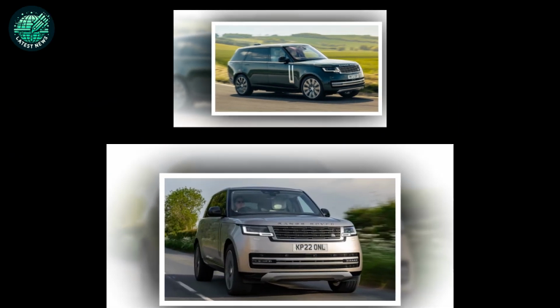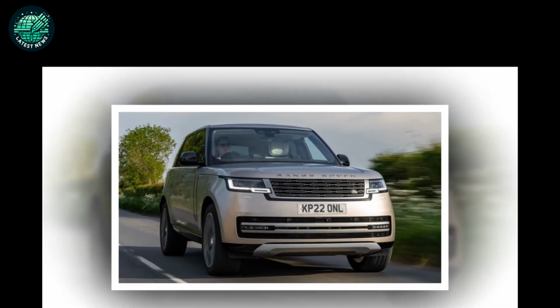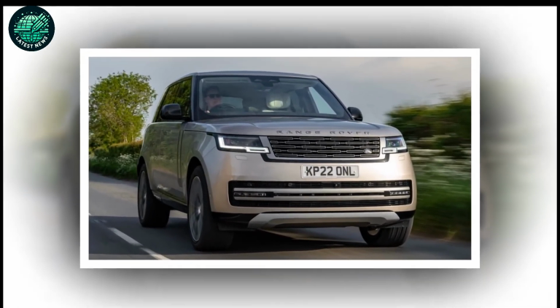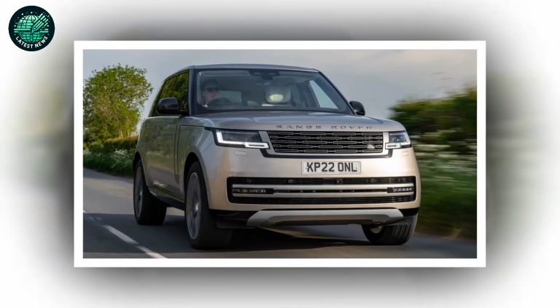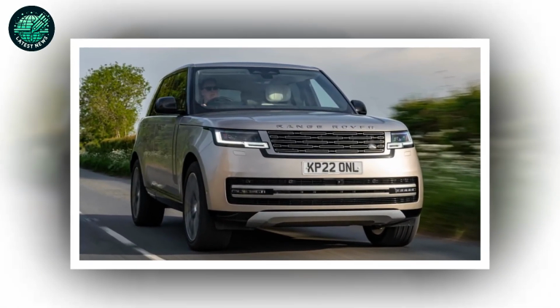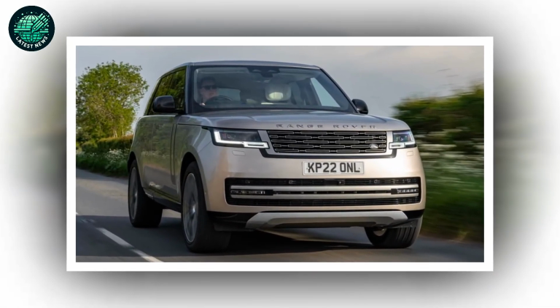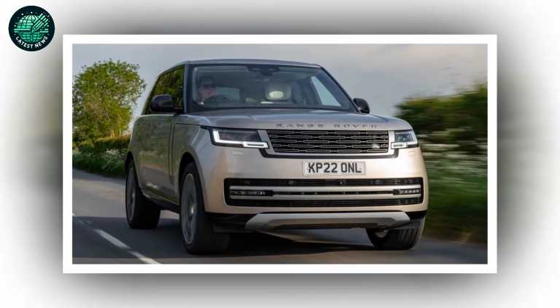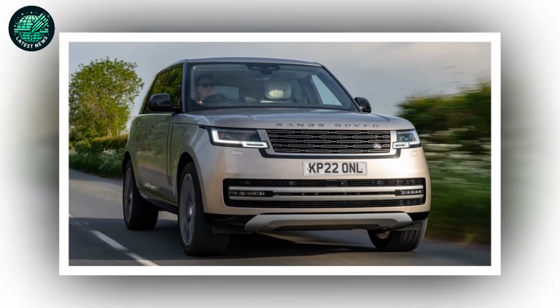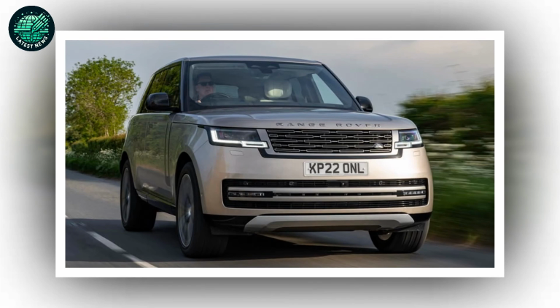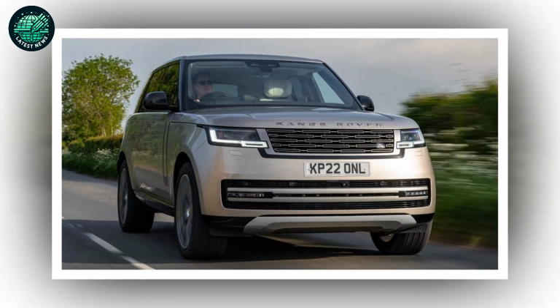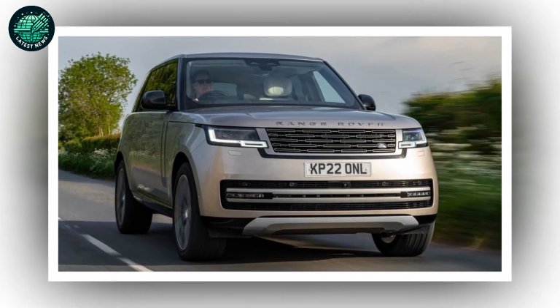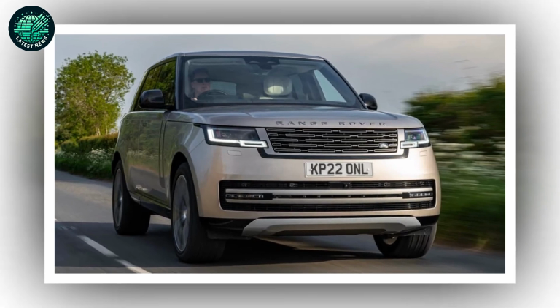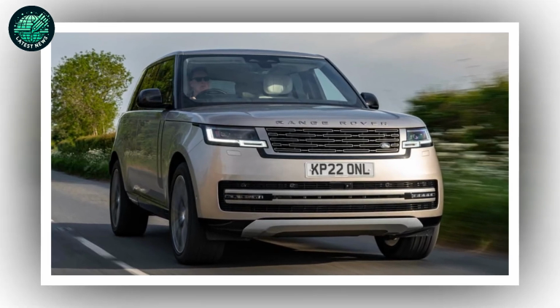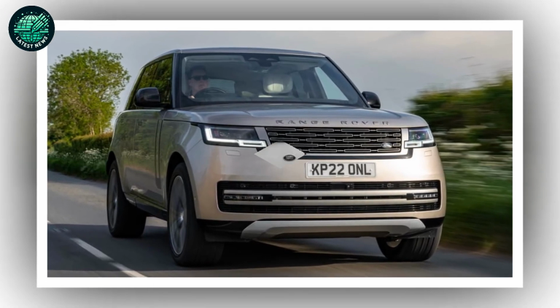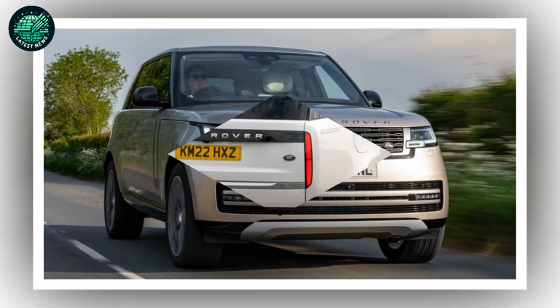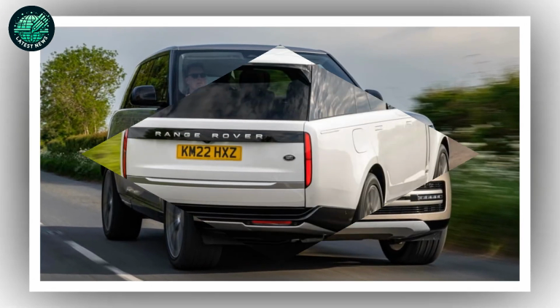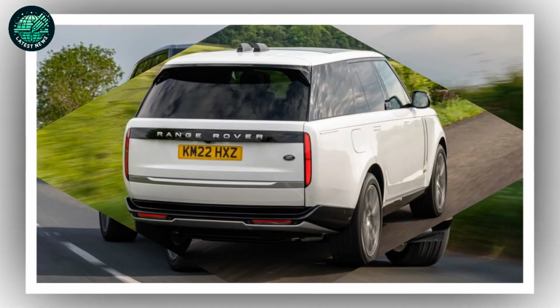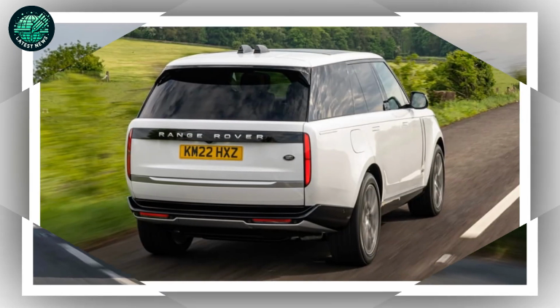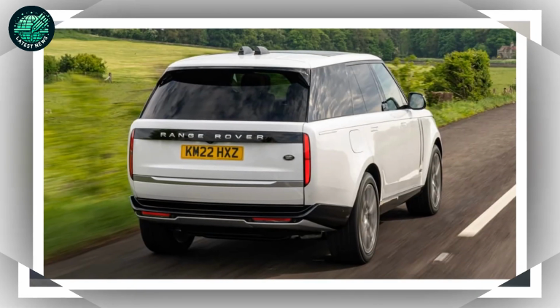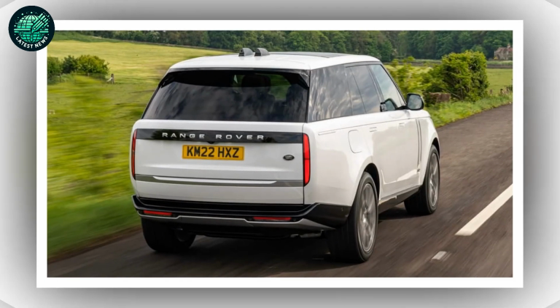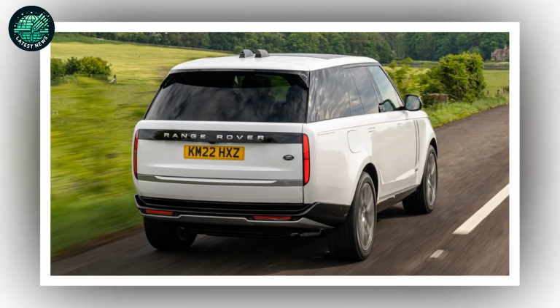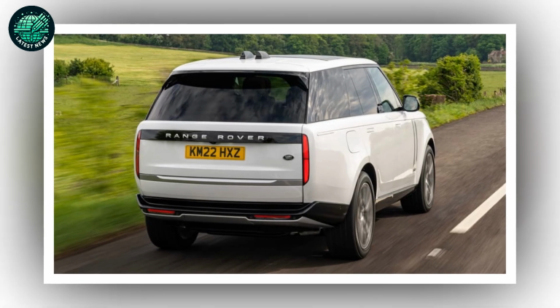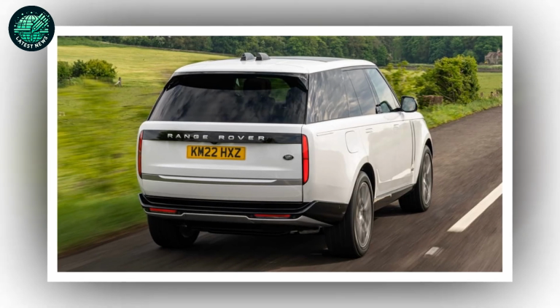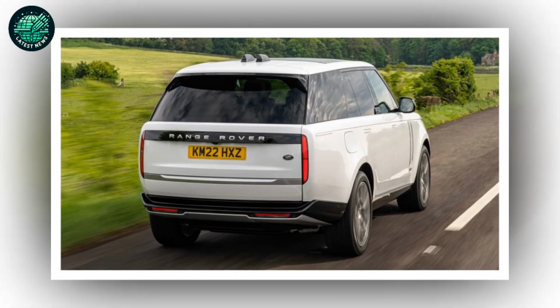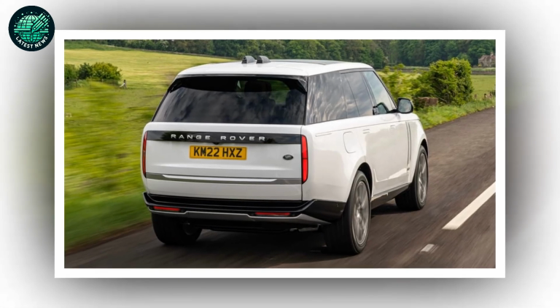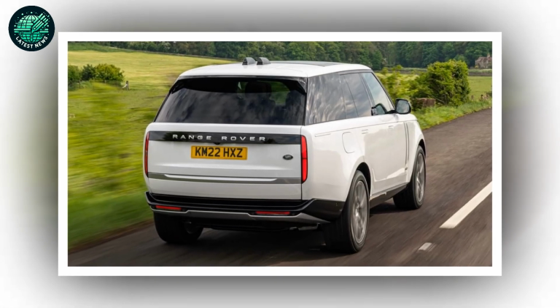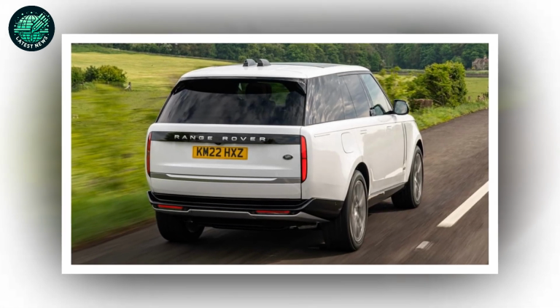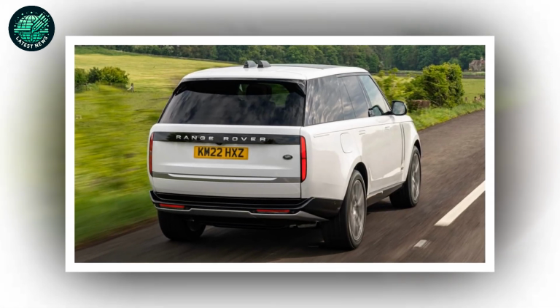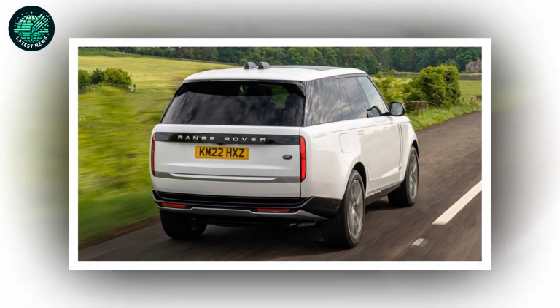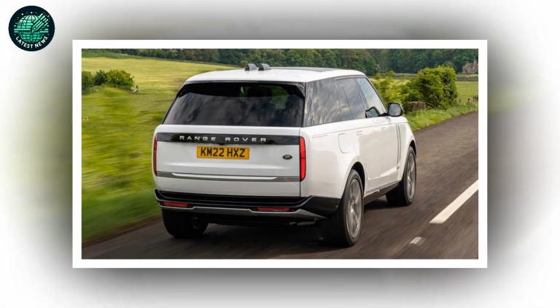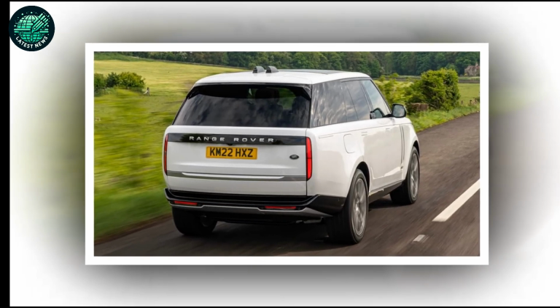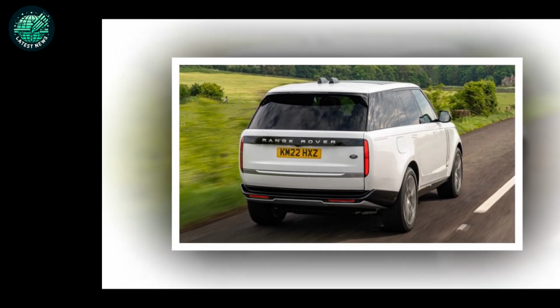Seriously, has anyone ever taken their Range Rover into a river? Well, except her late majesty. A fully electric model, meanwhile, will arrive in 2024. That's even less likely to go swimming up the Severn.